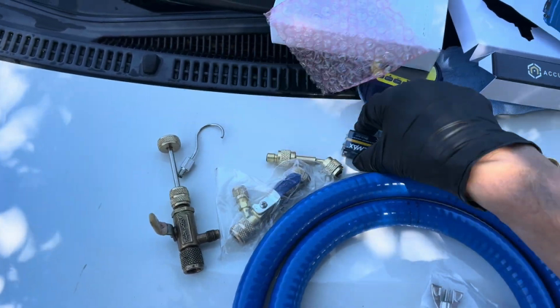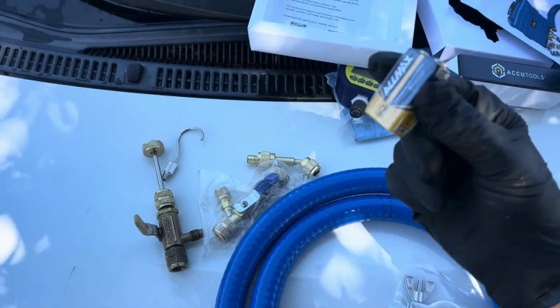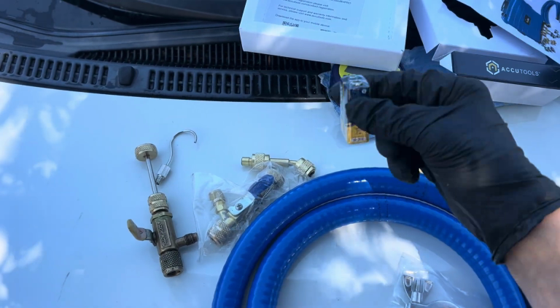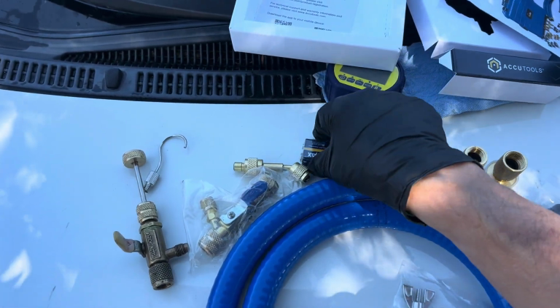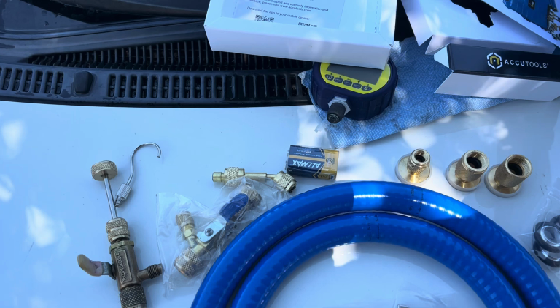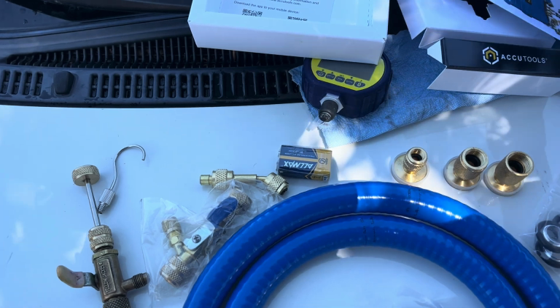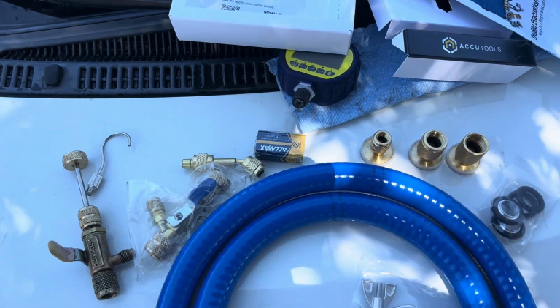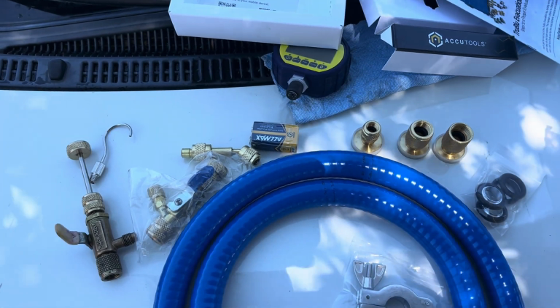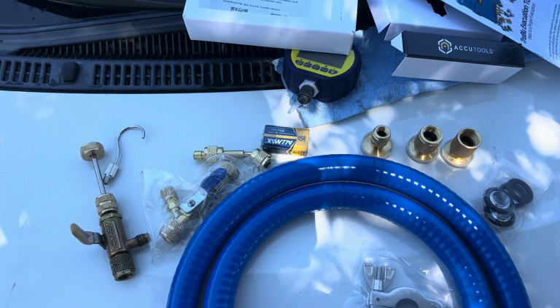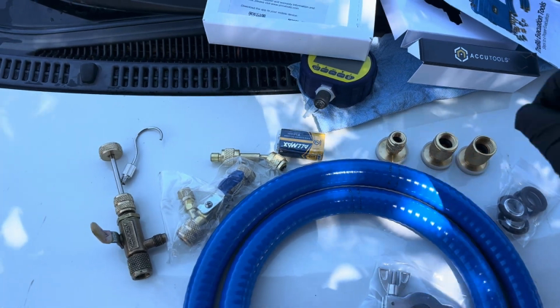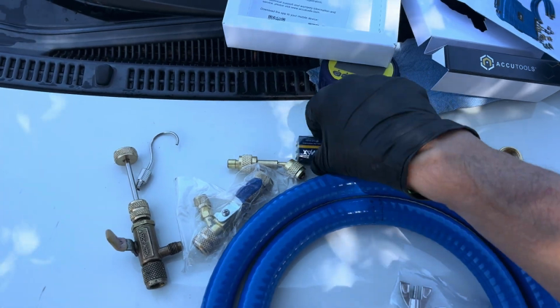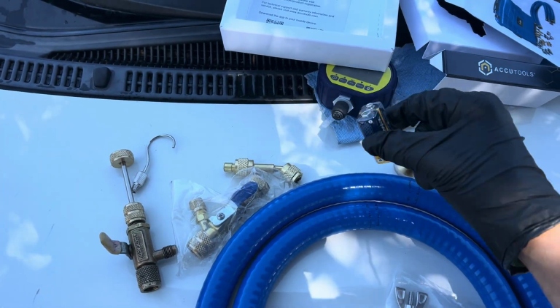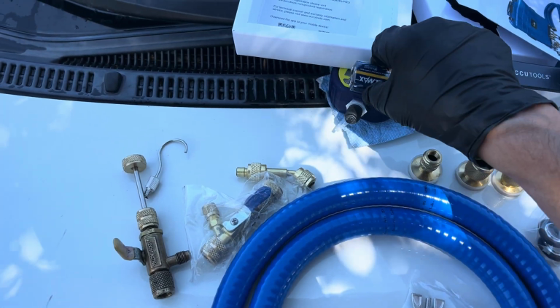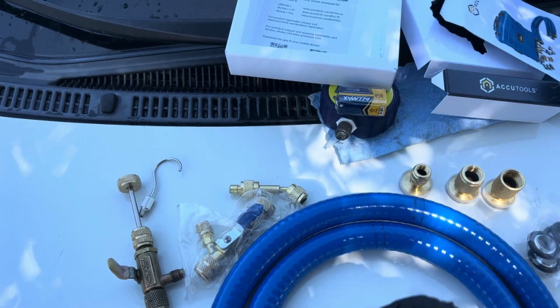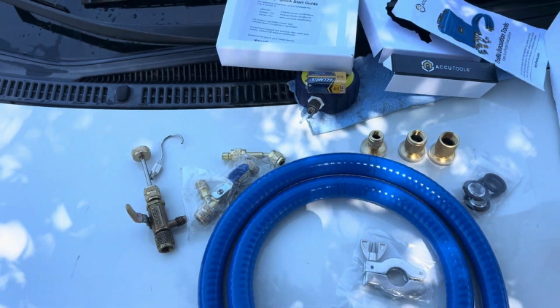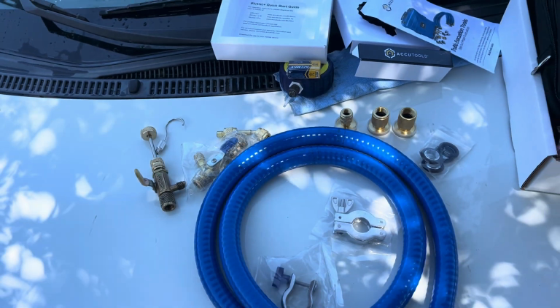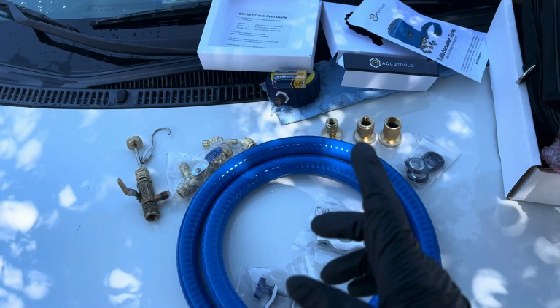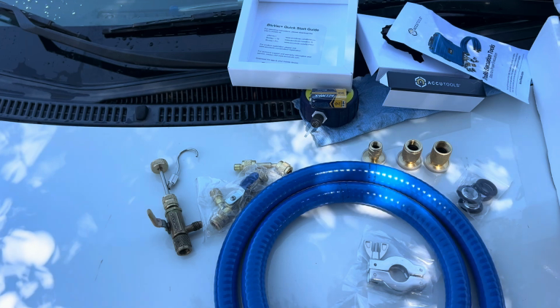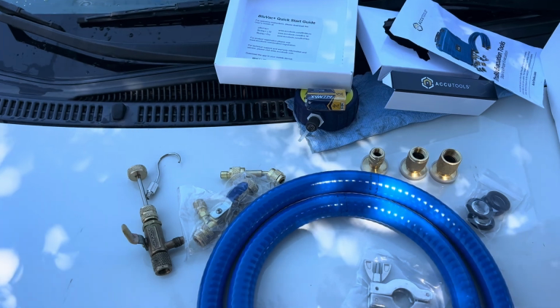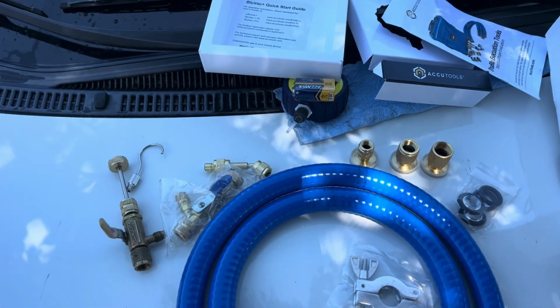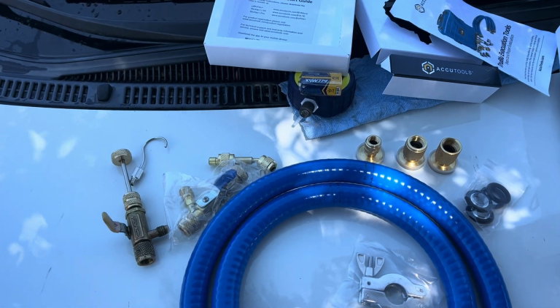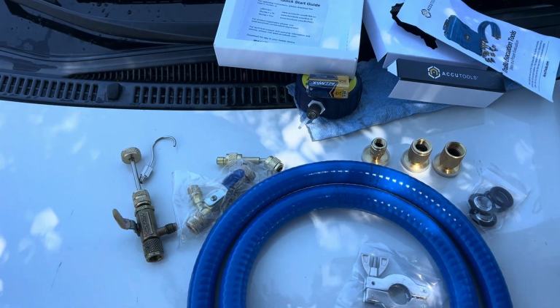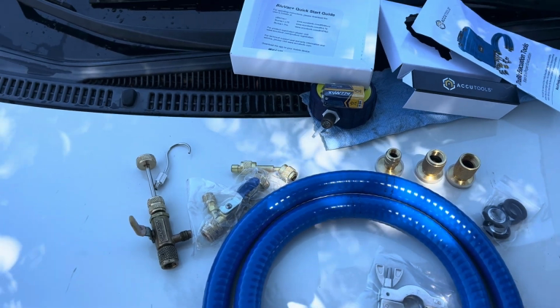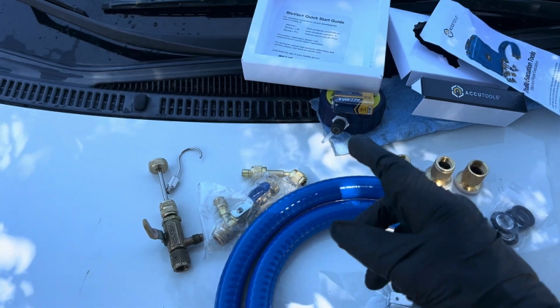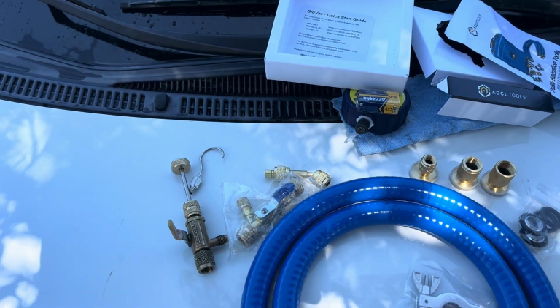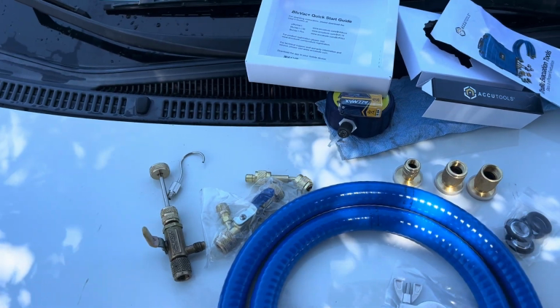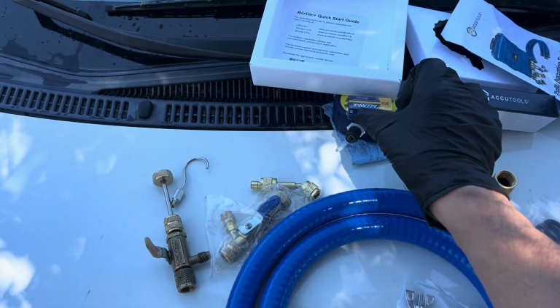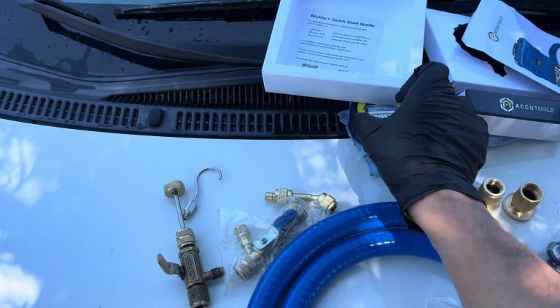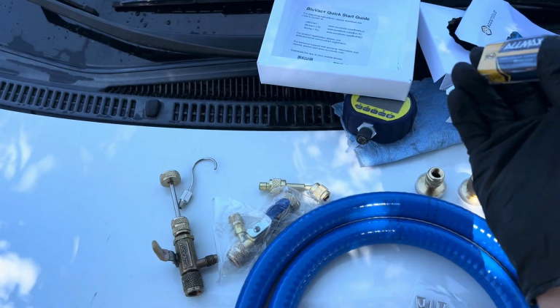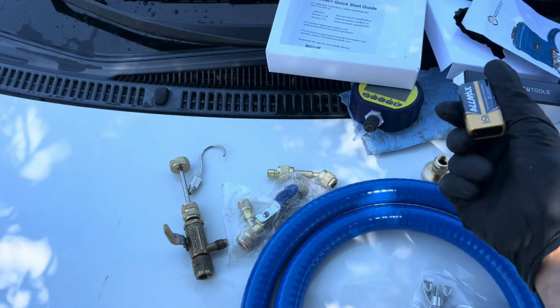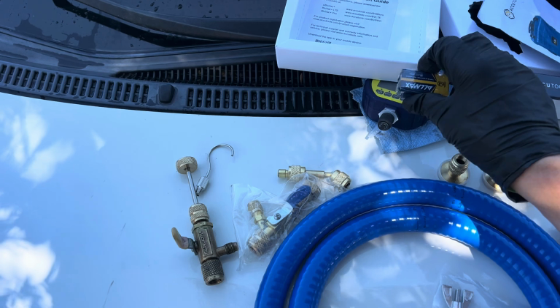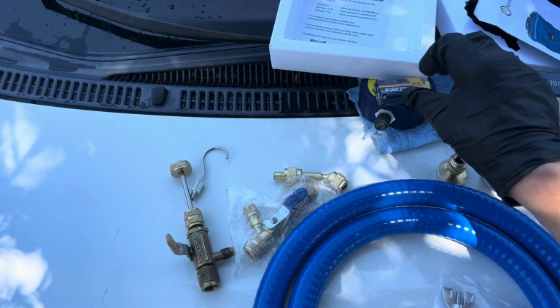If you're going to let equipment sit for a long time, don't leave batteries inside your expensive tools. If they ever leak sometime in the future, the leaky, gooey mess can damage the circuit boards inside.